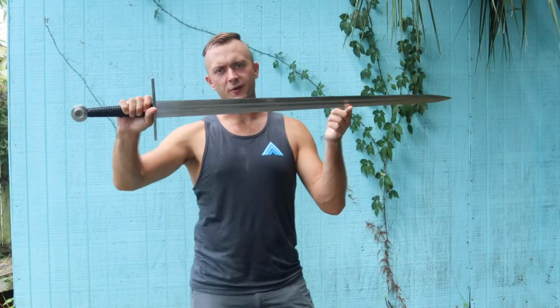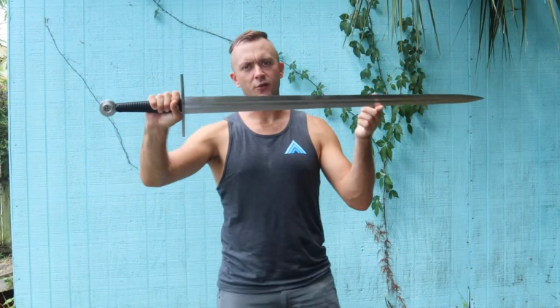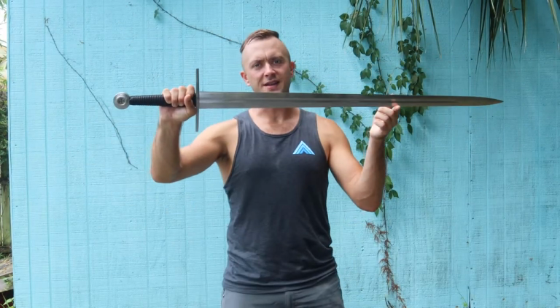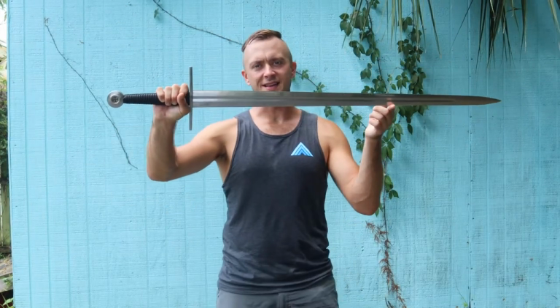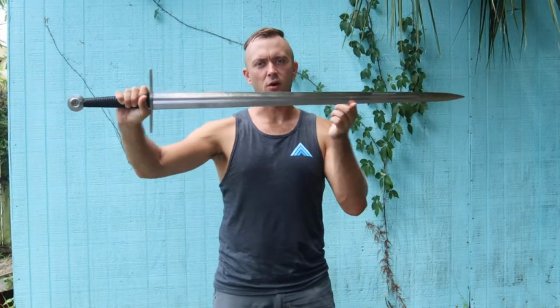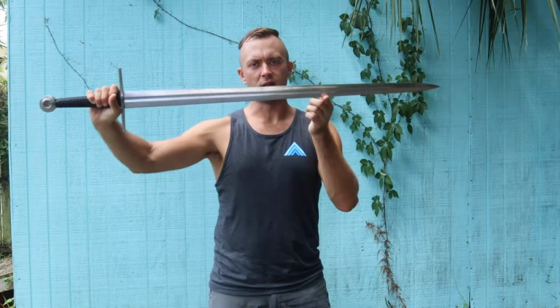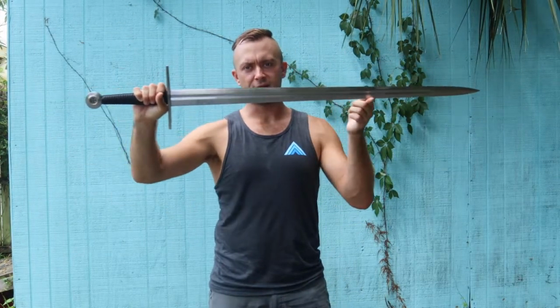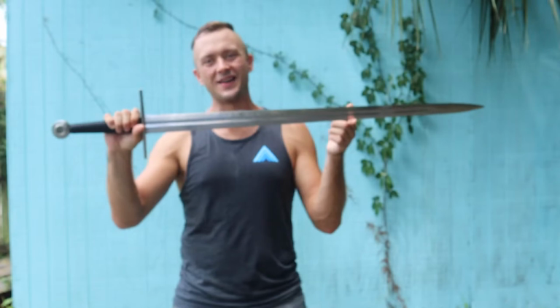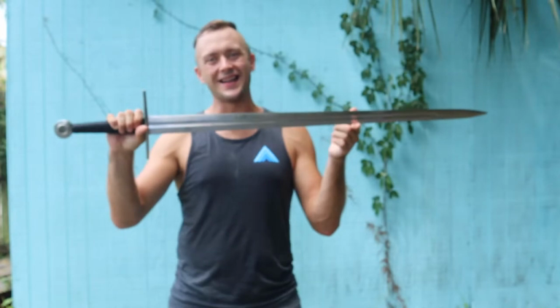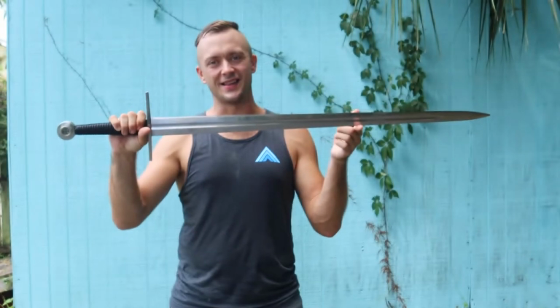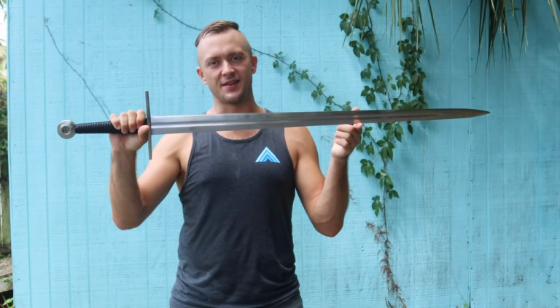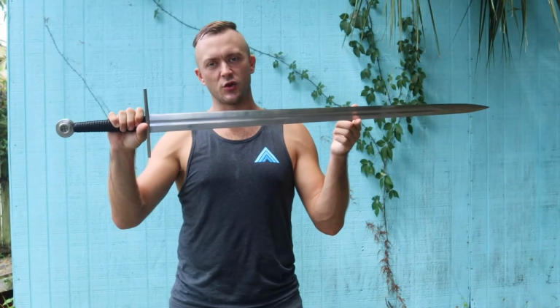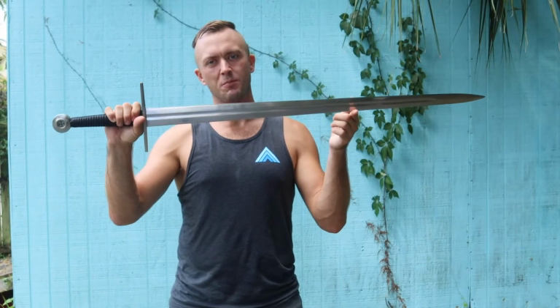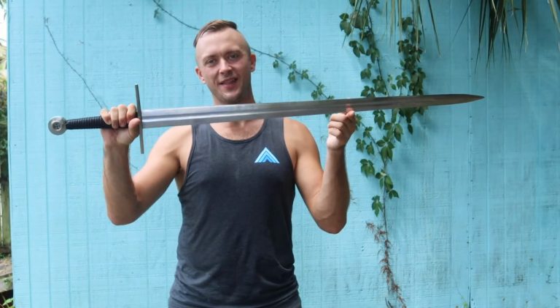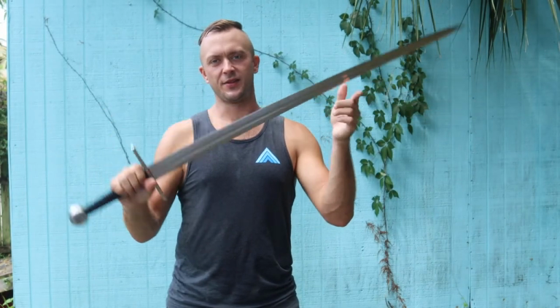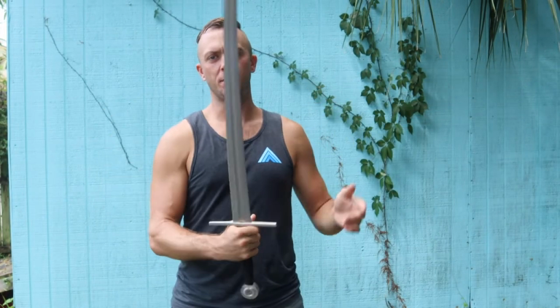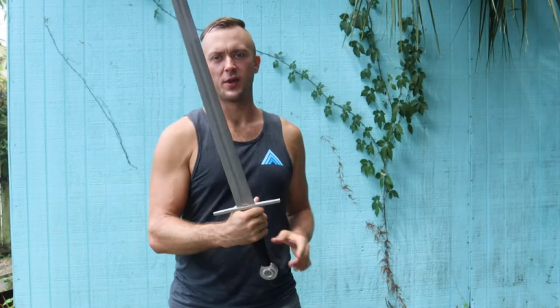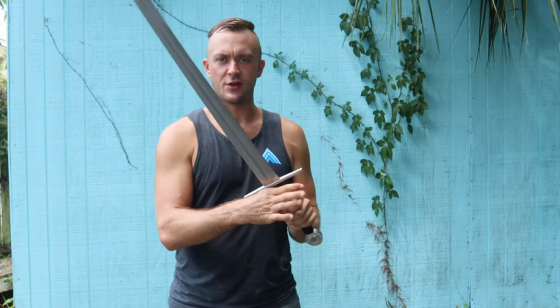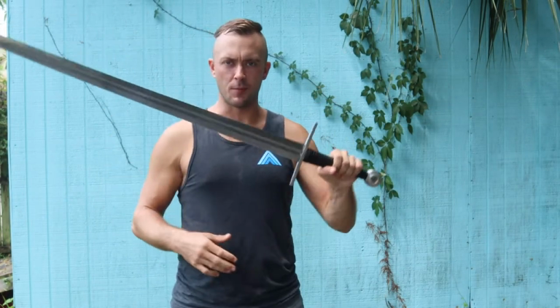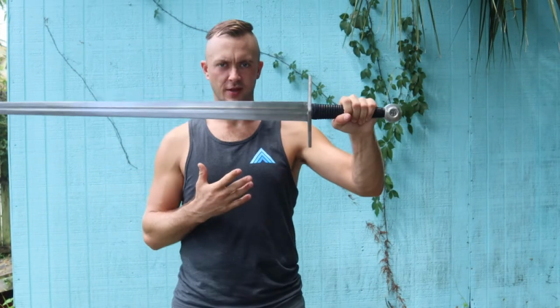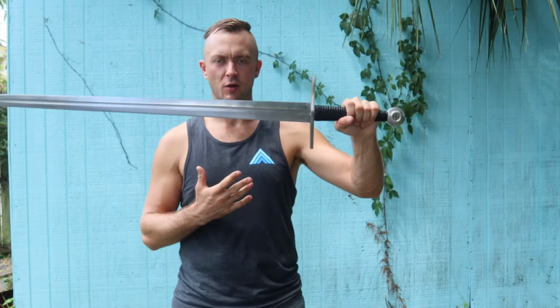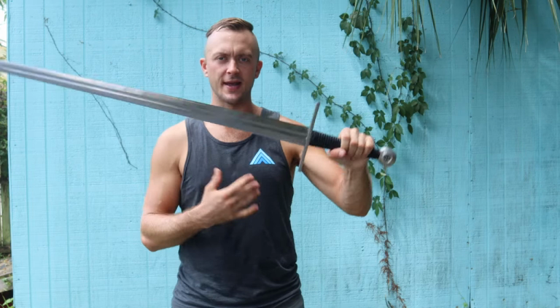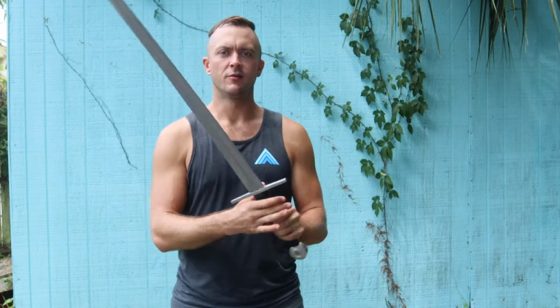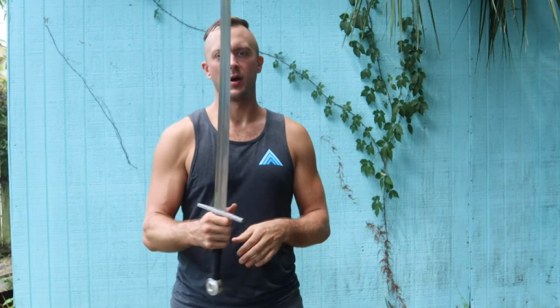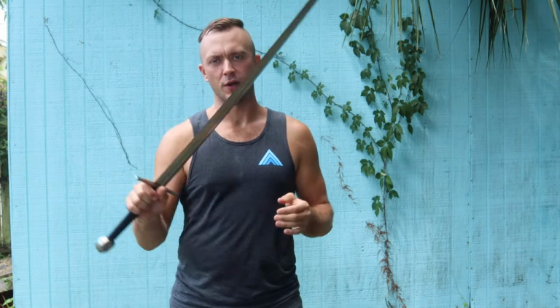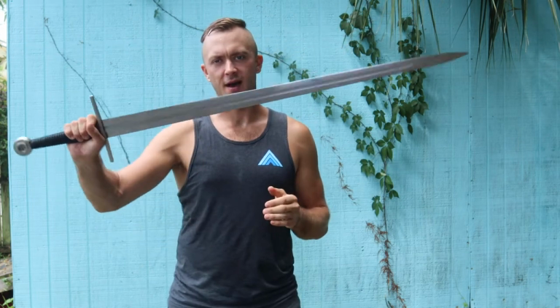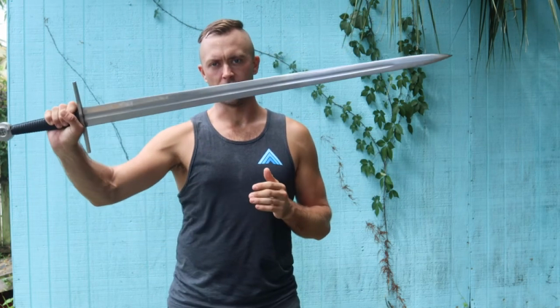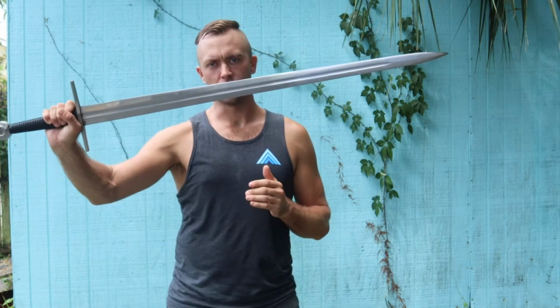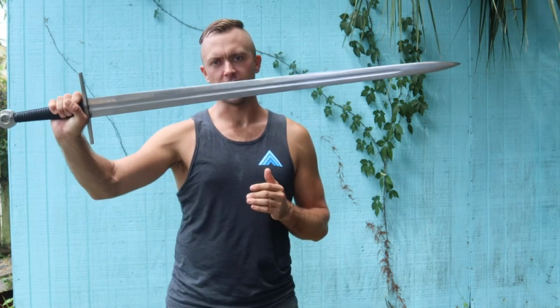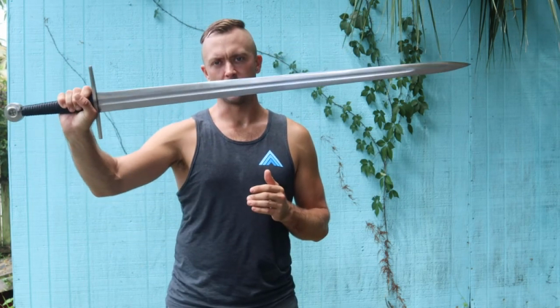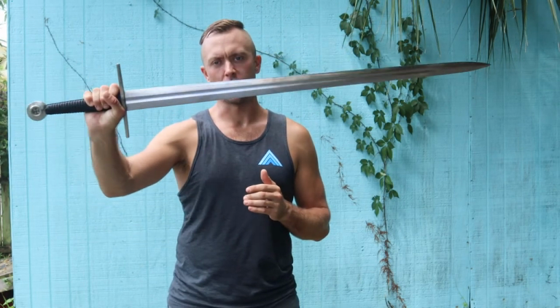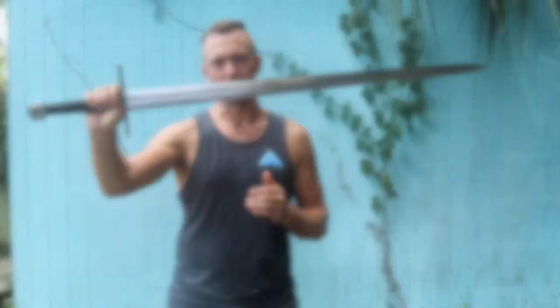44 and 13/16 inches overall length, 5 and 9/16 inch blade length. This is a double-edged blade, it's sharp, and it is battle-ready from Ronin Katana, their Crusader longsword line.